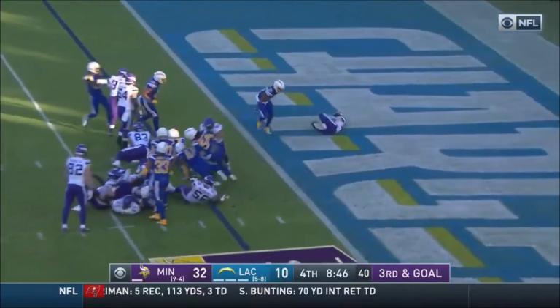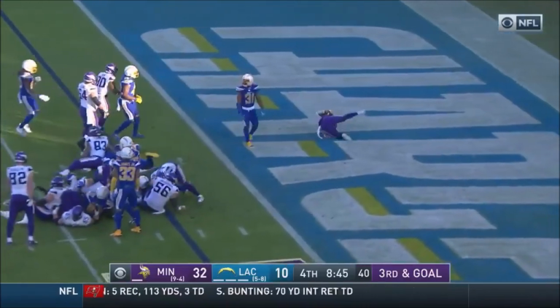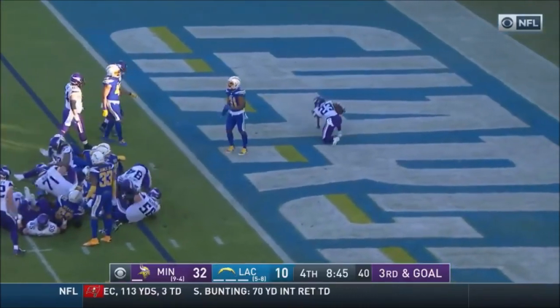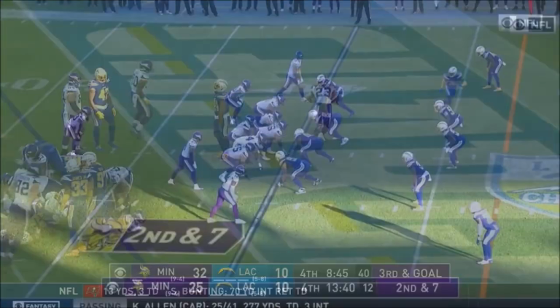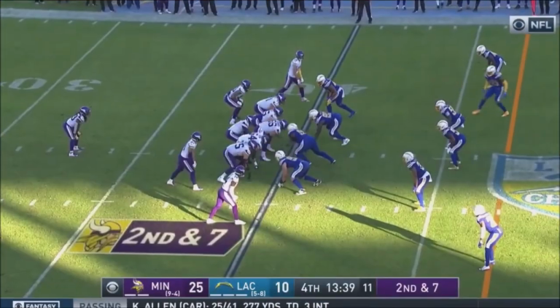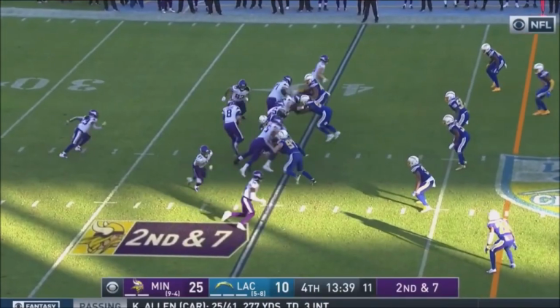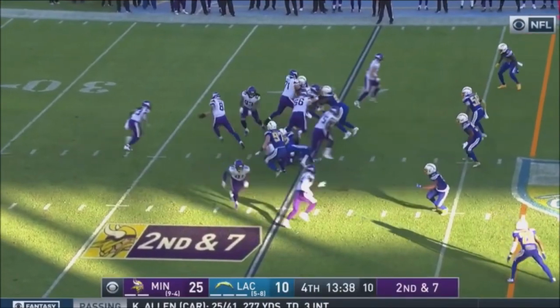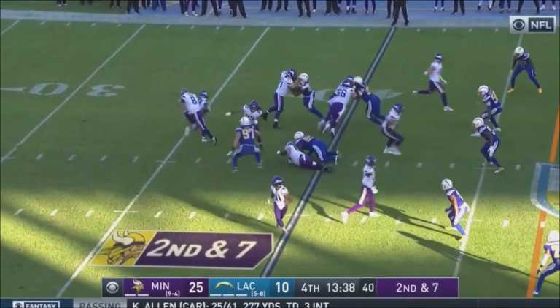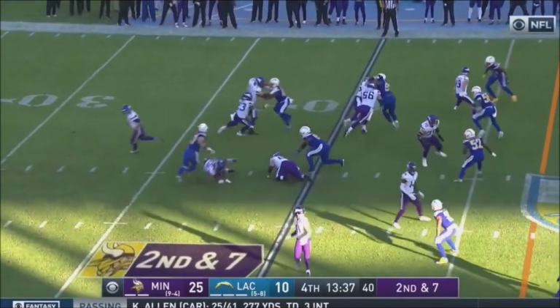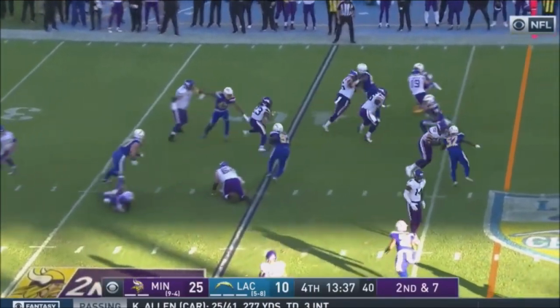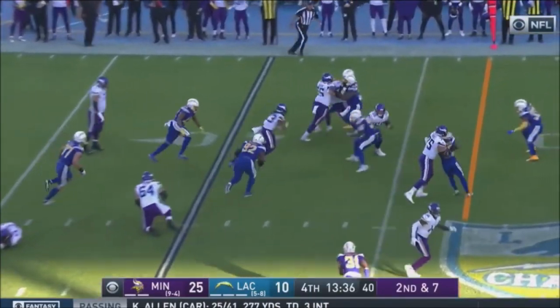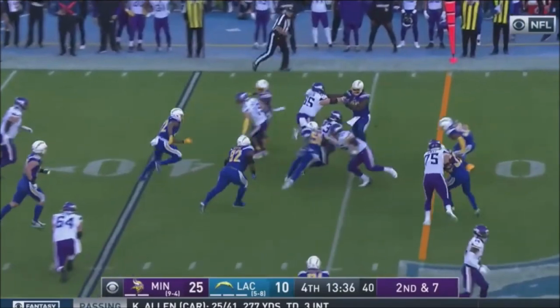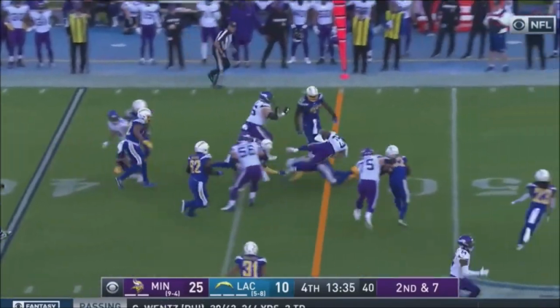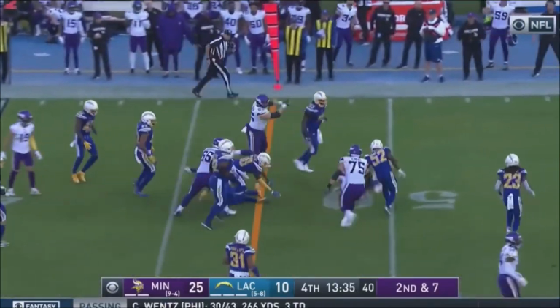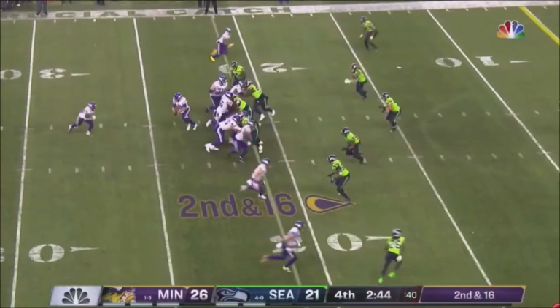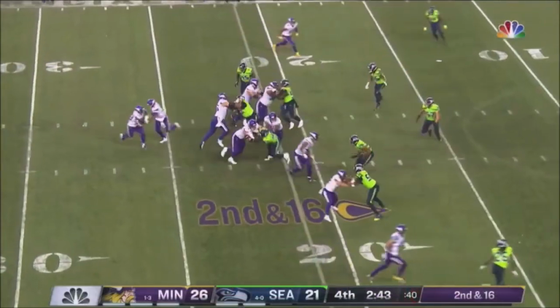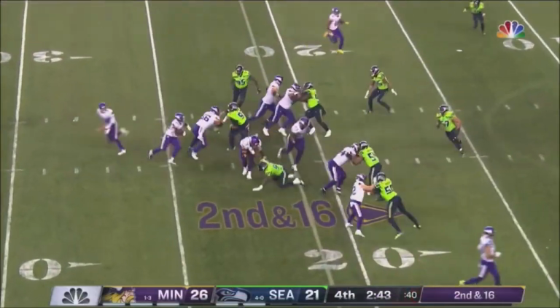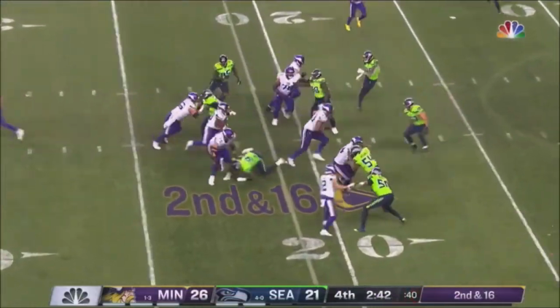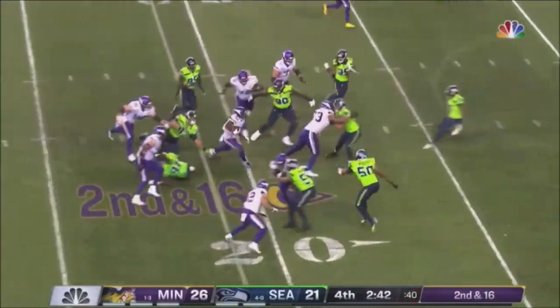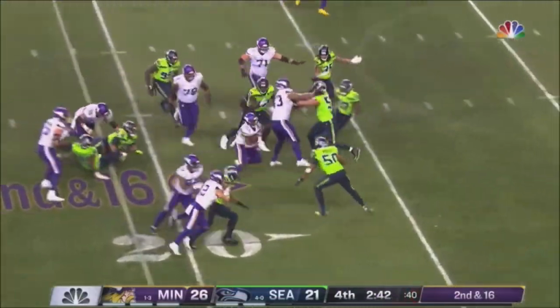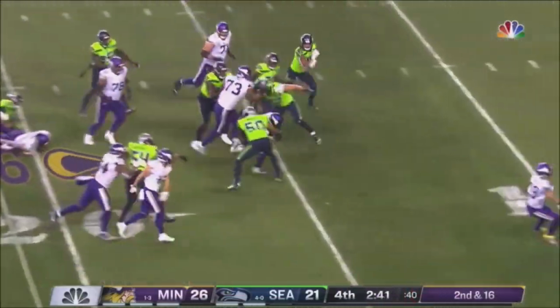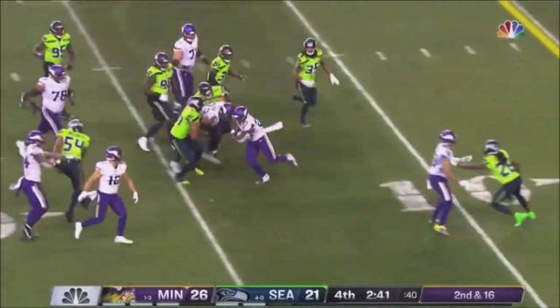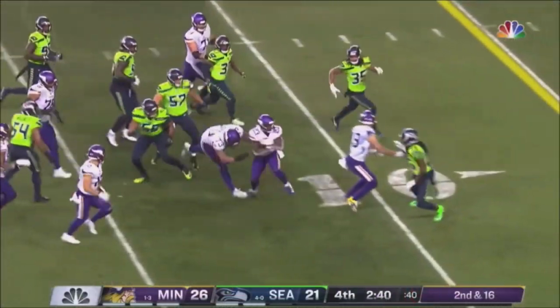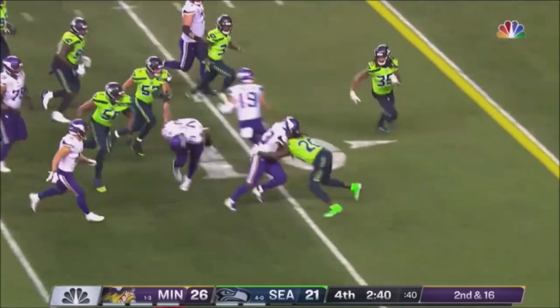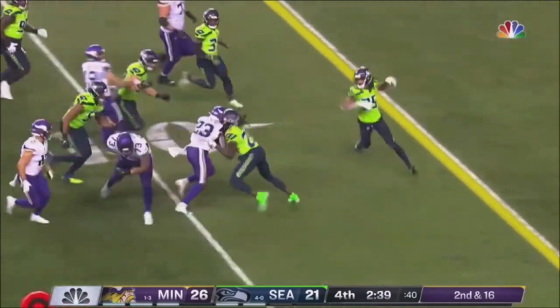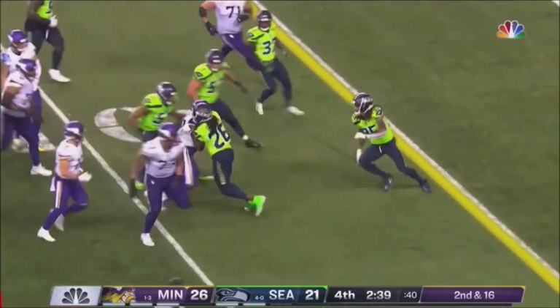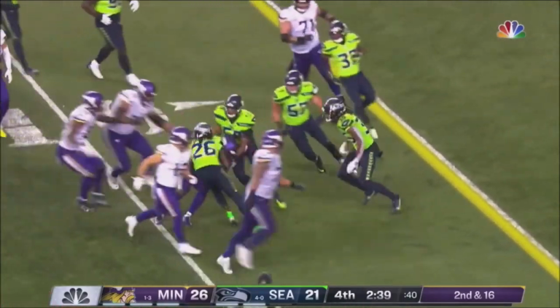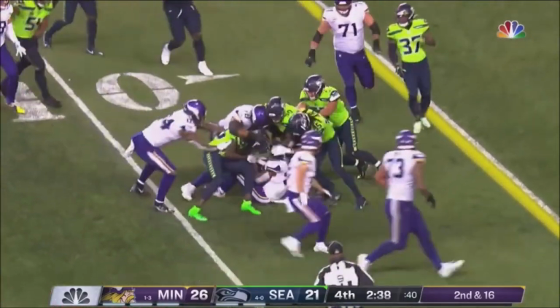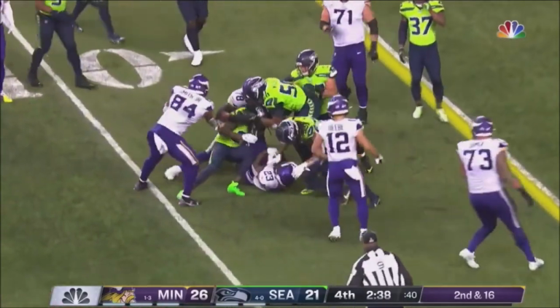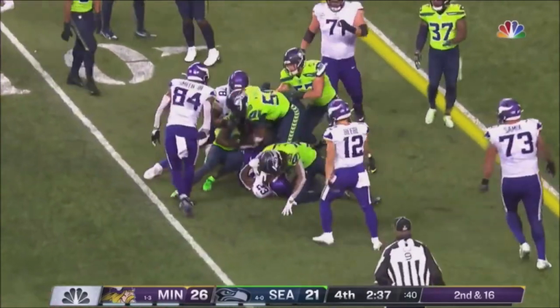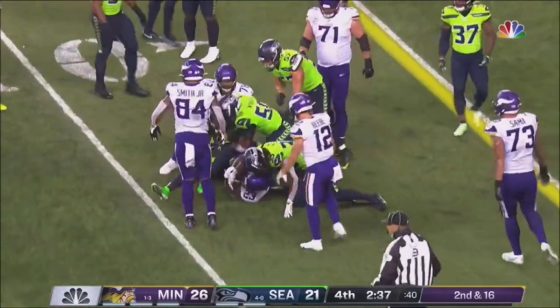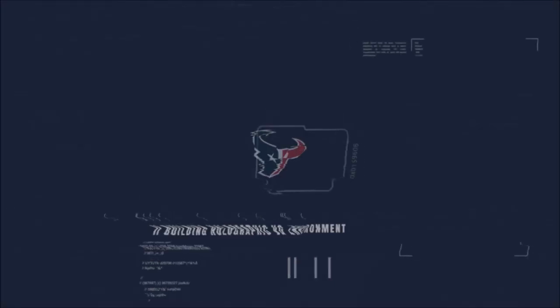Boone diving into the end zone. And this is Mike Boone. Second and 16, a lot of room here again. And running inside the 10 yard line is...